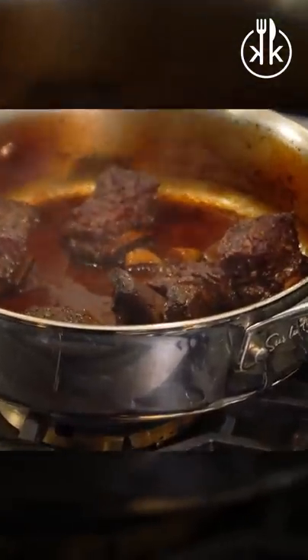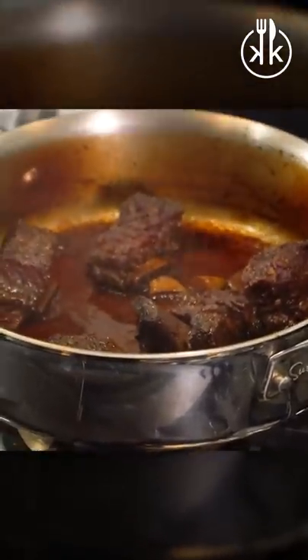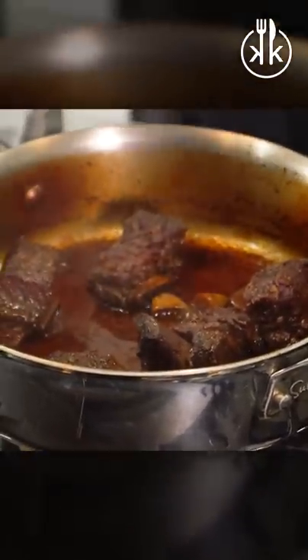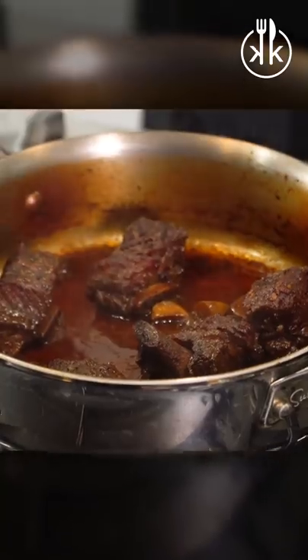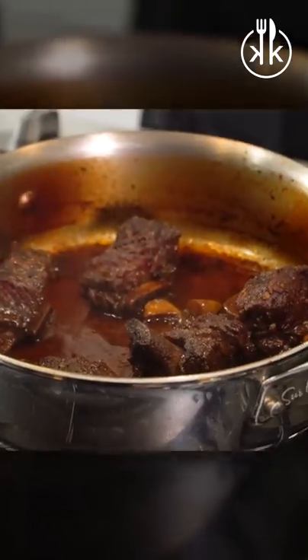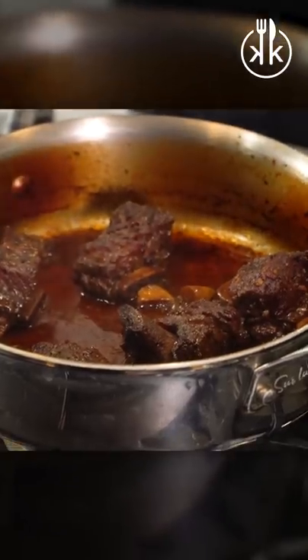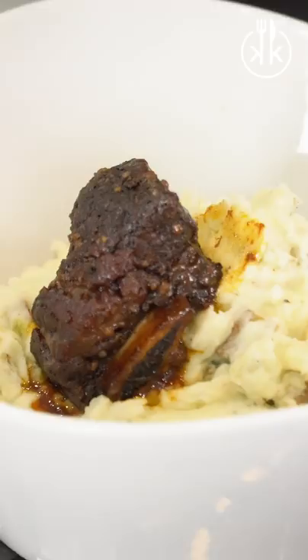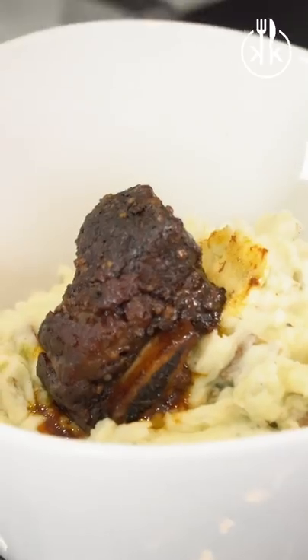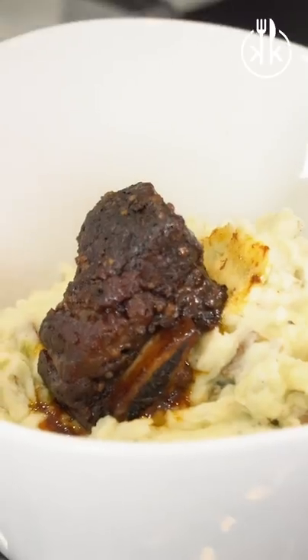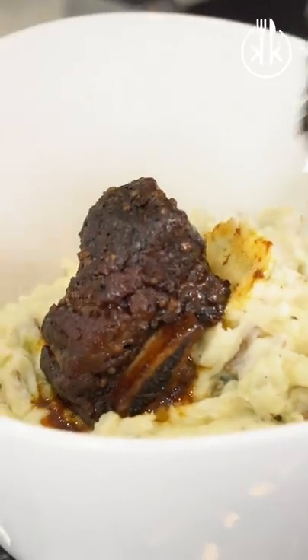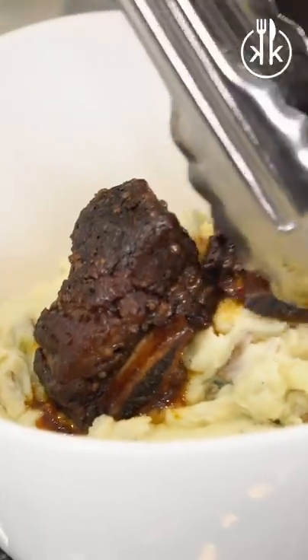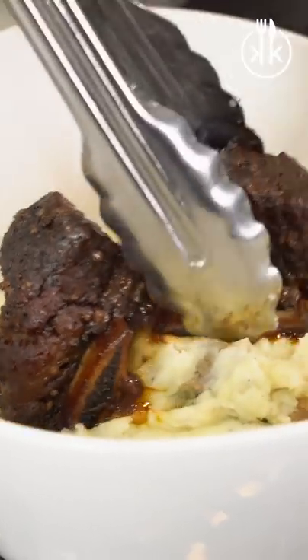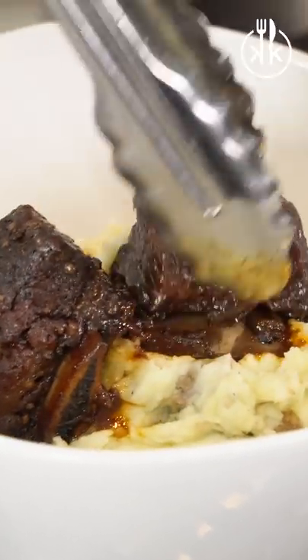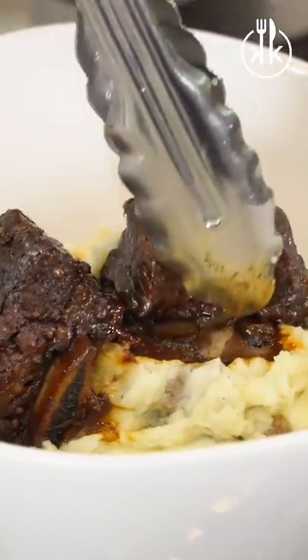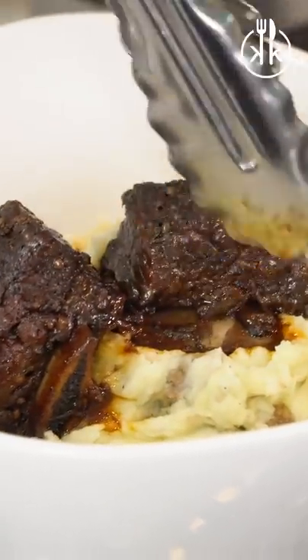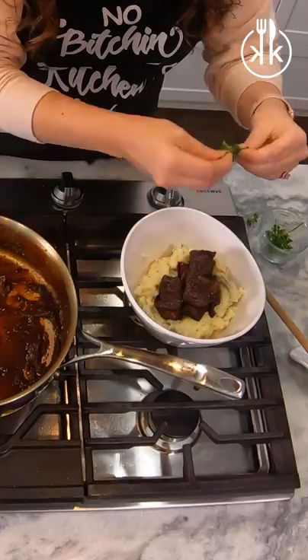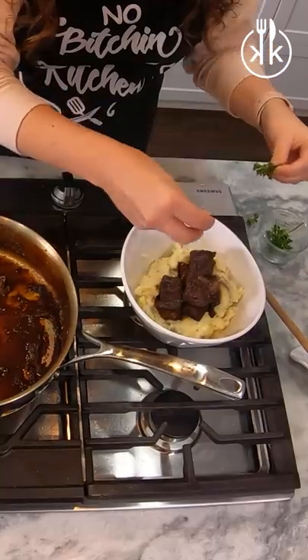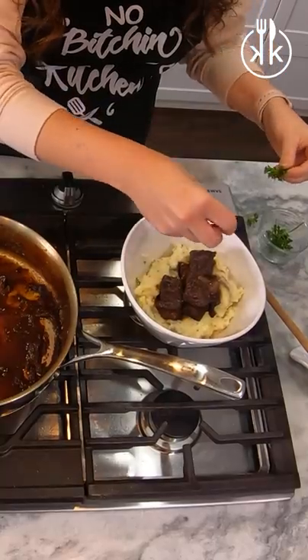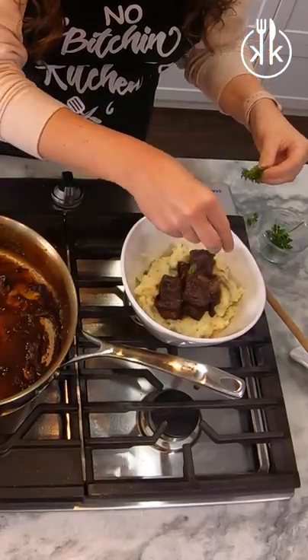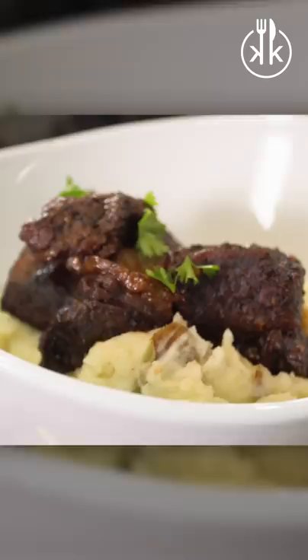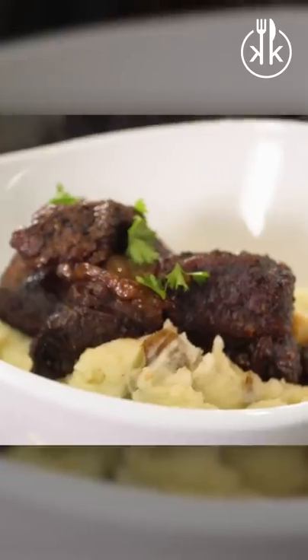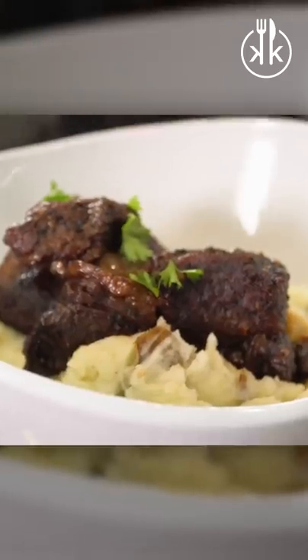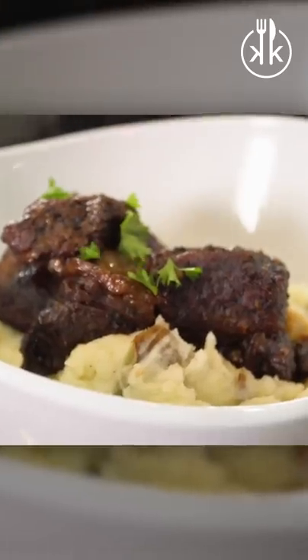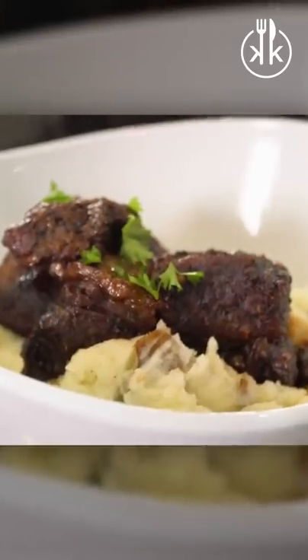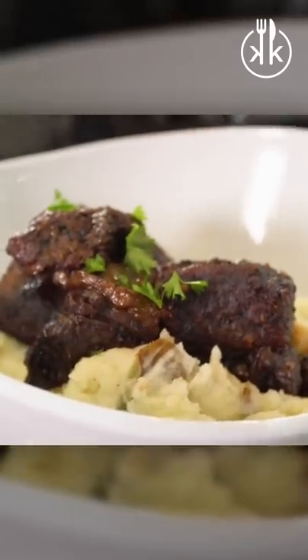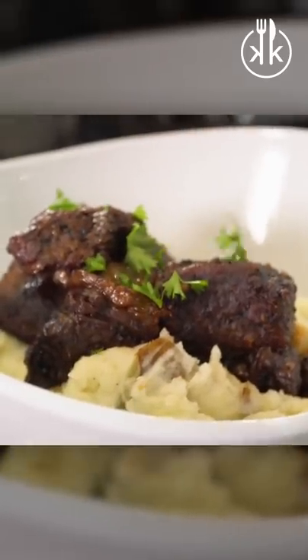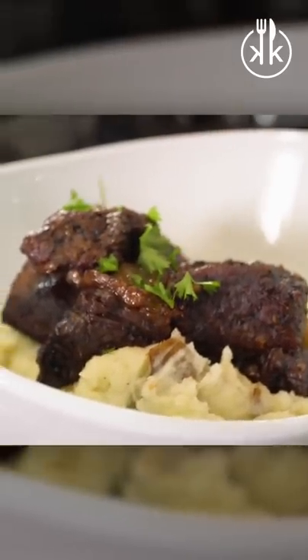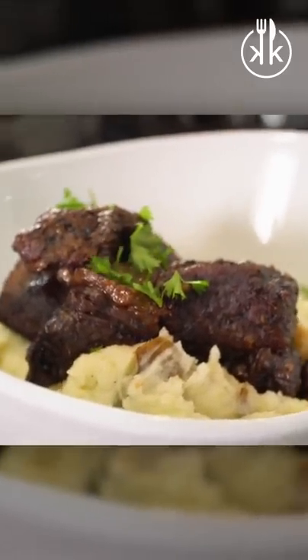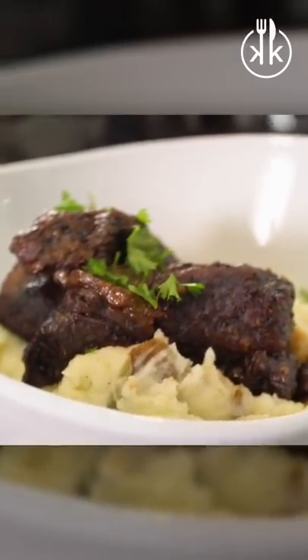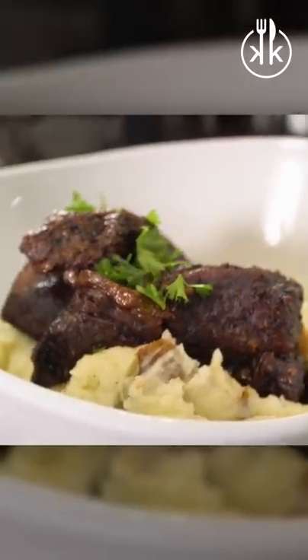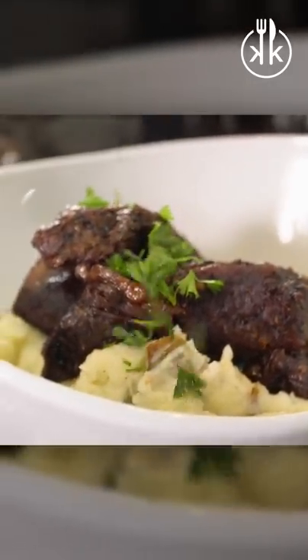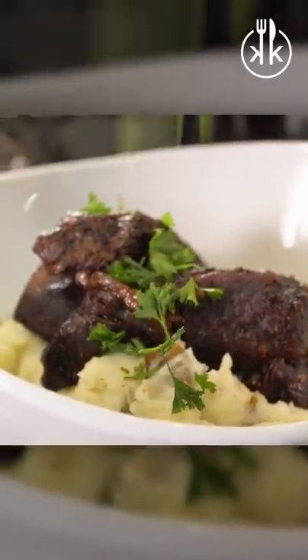Oh, goodness gracious. Those look good. I'm just going to press them into these potatoes, throw some parsley on top — just going to pull it straight off the stem and kind of feather it on top.